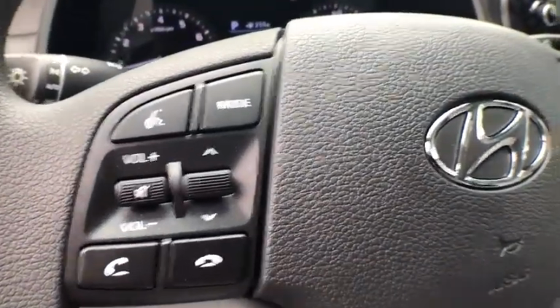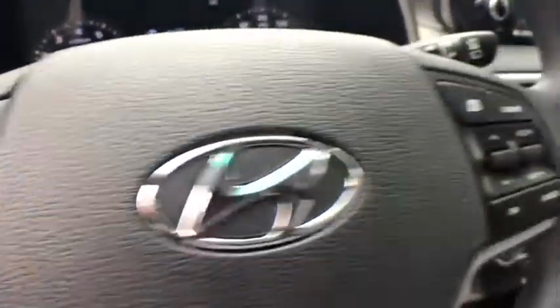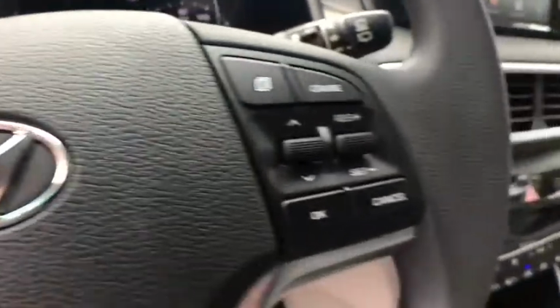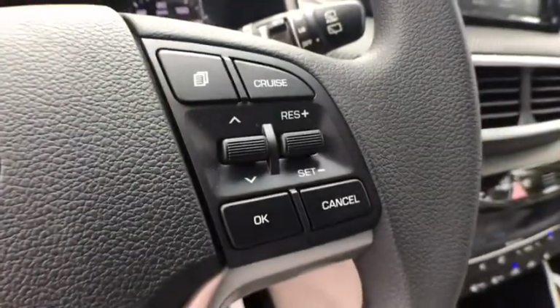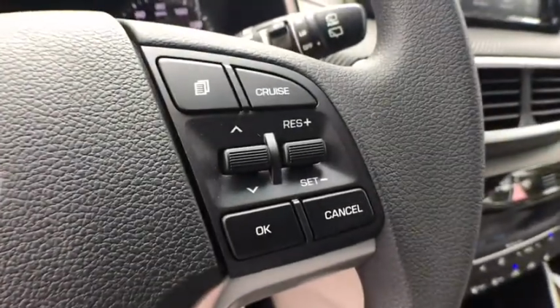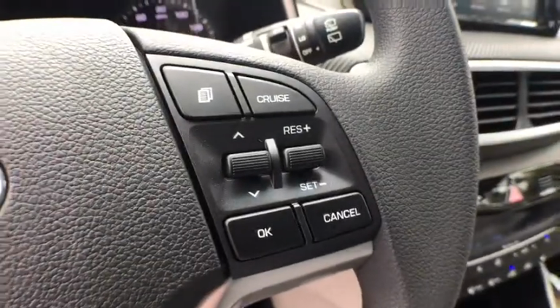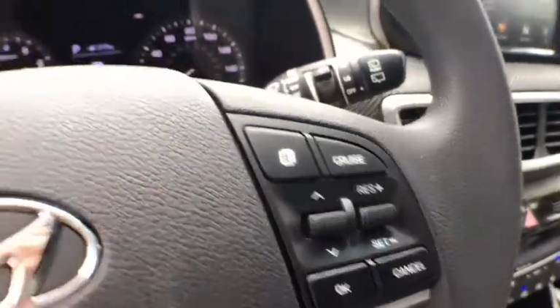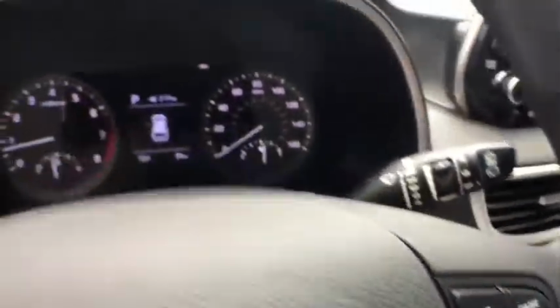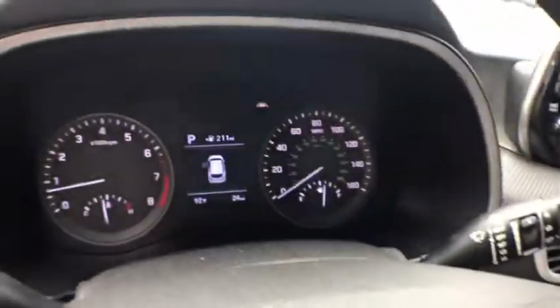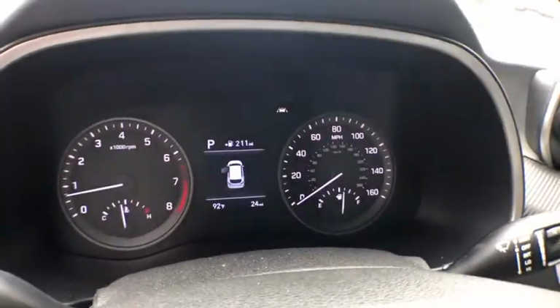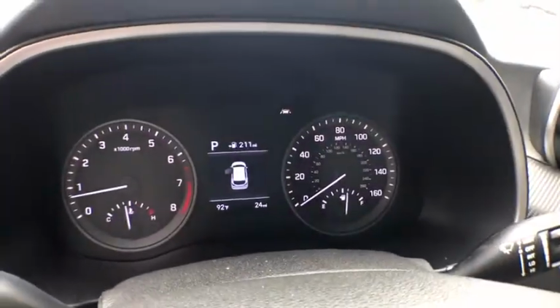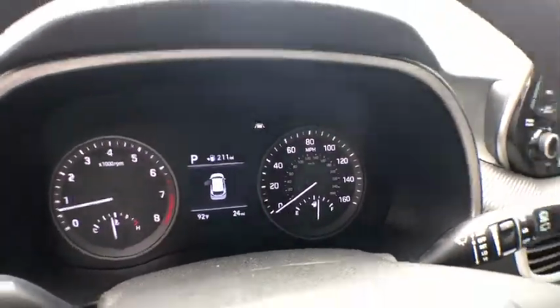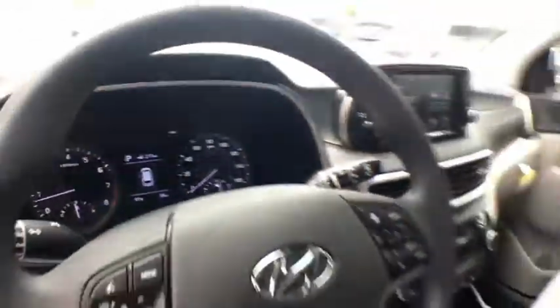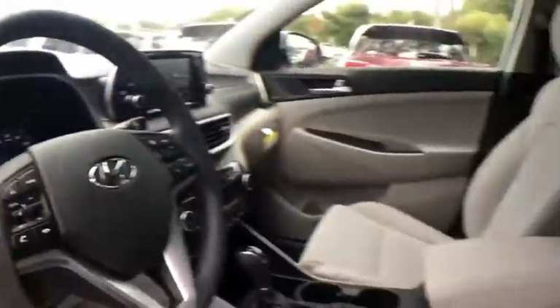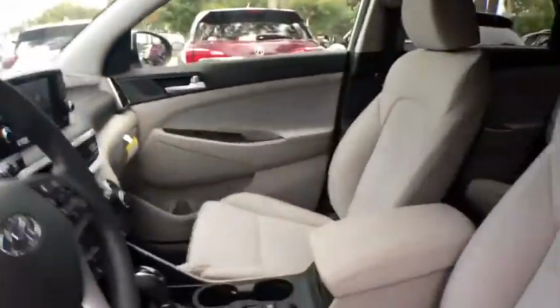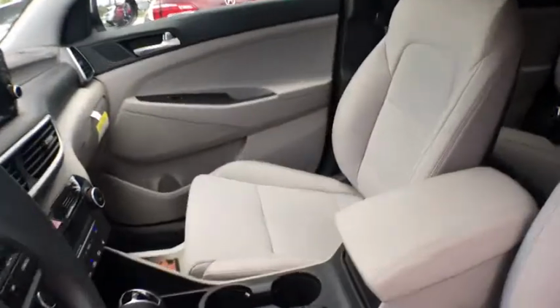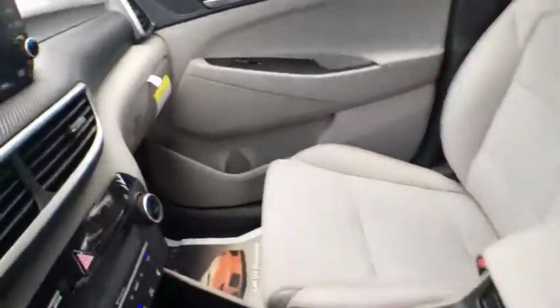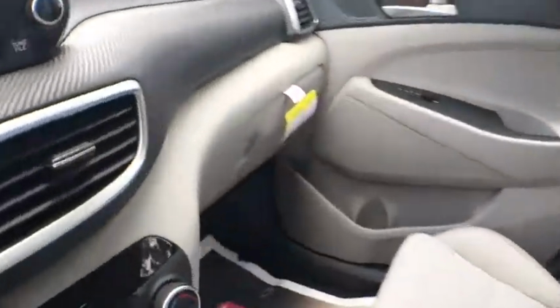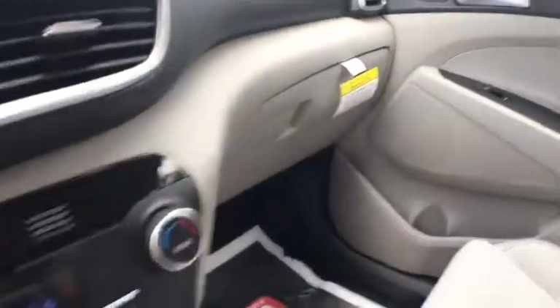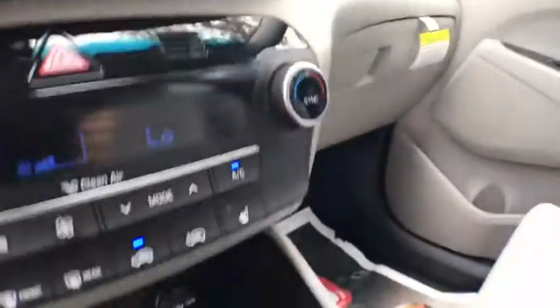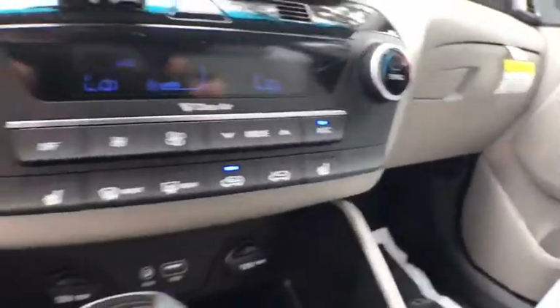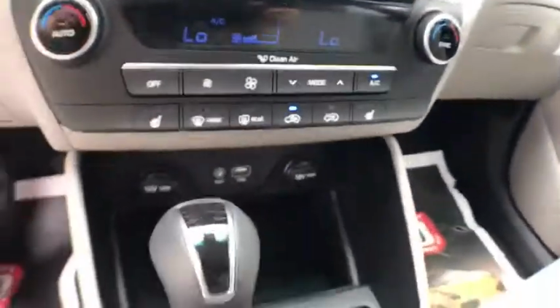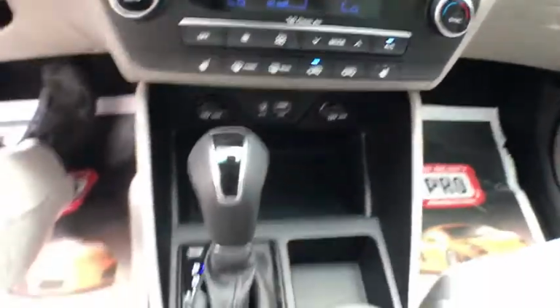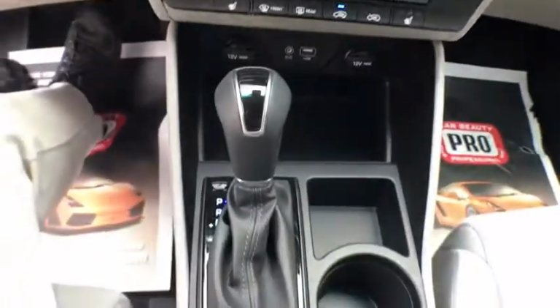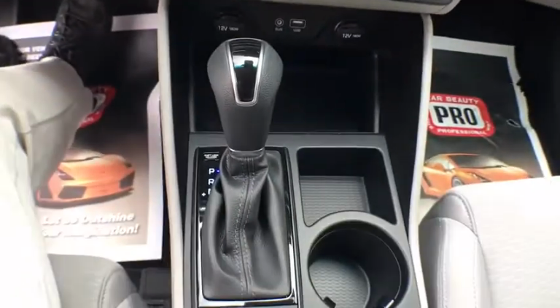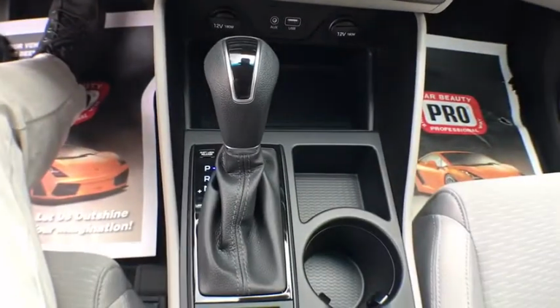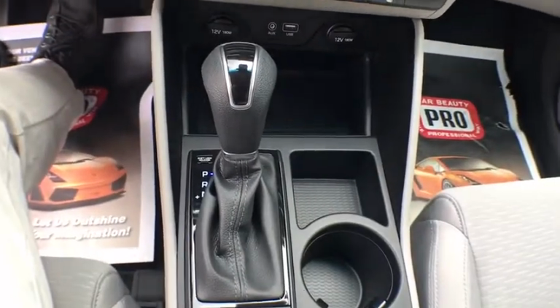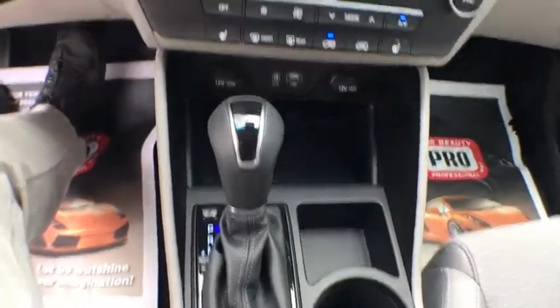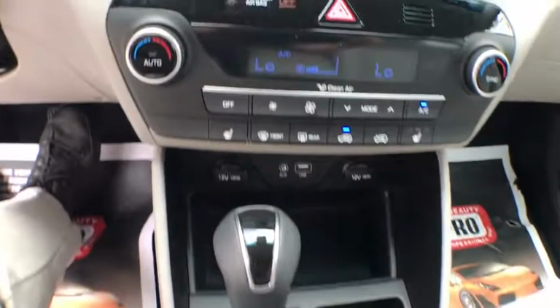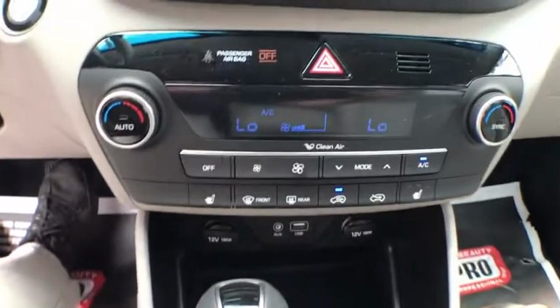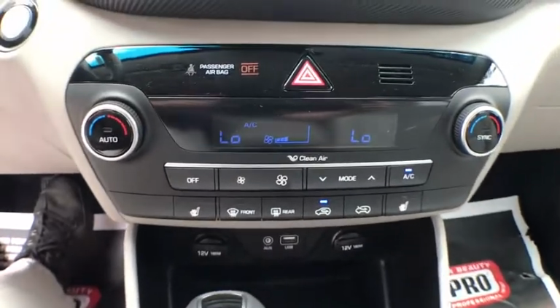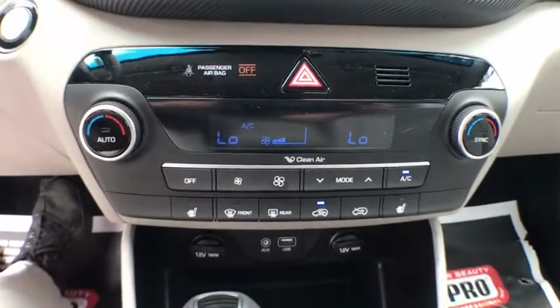Center armrest, climate control, clock, power windows, side airbag, power door locks, security system, center console, overhead console, dual zone climate control, tachometer, power mirrors.